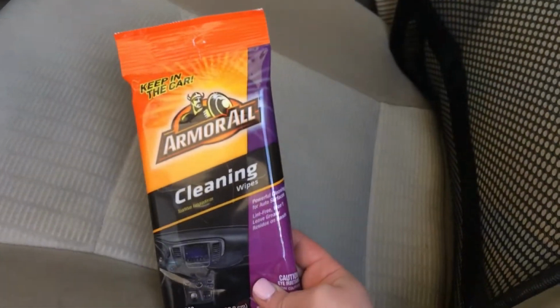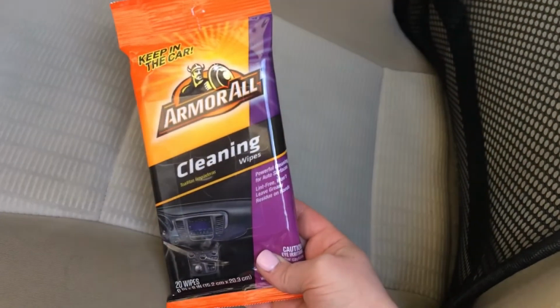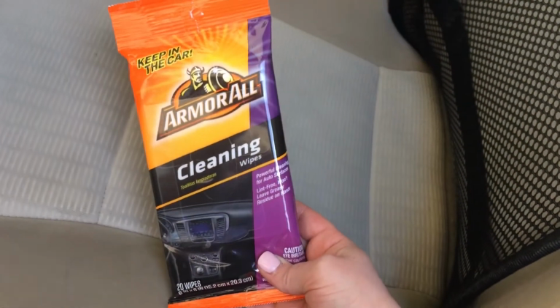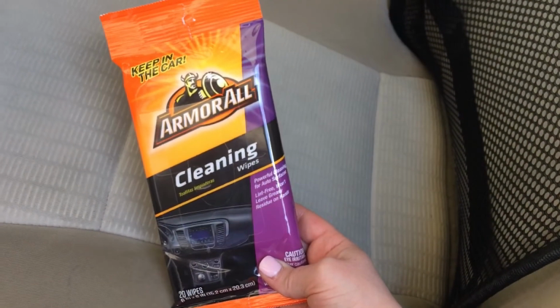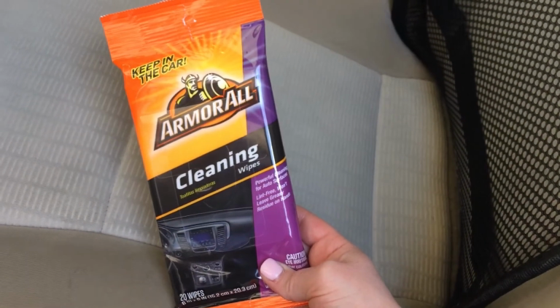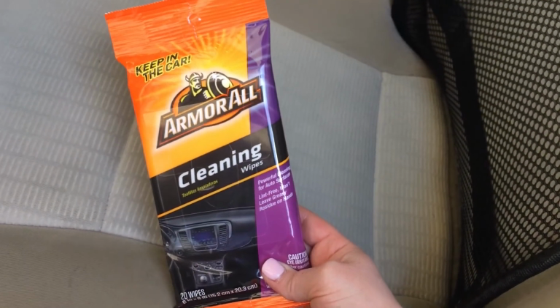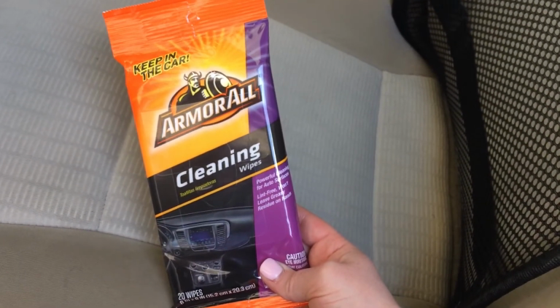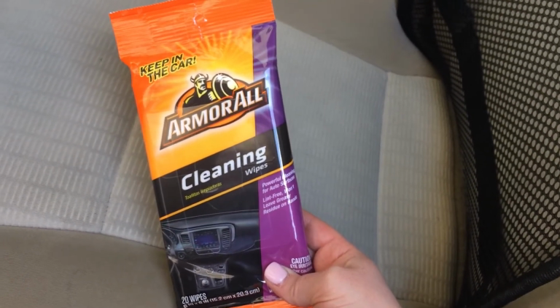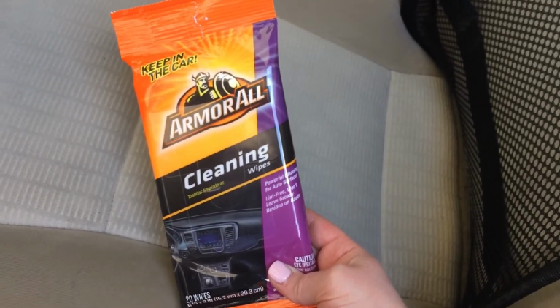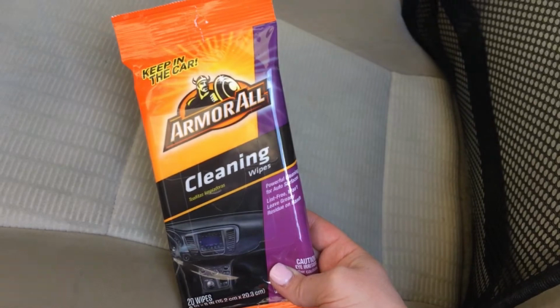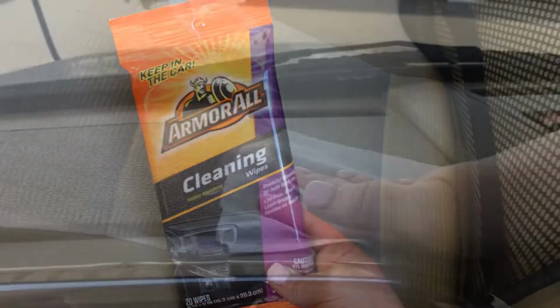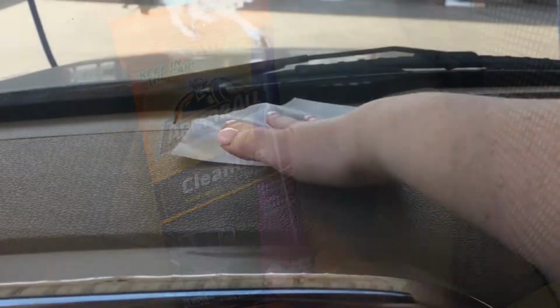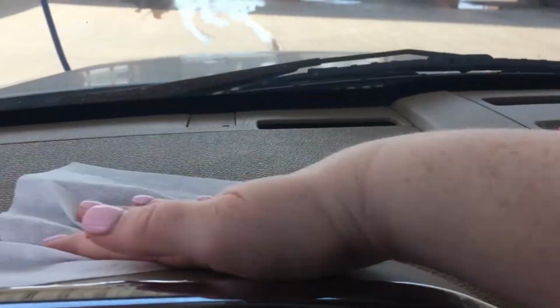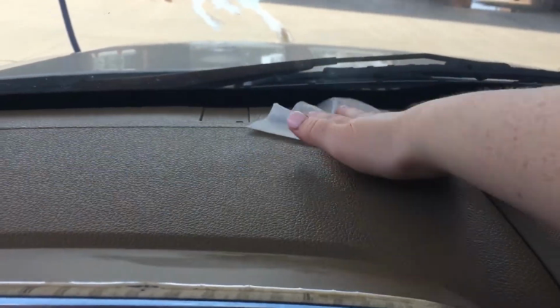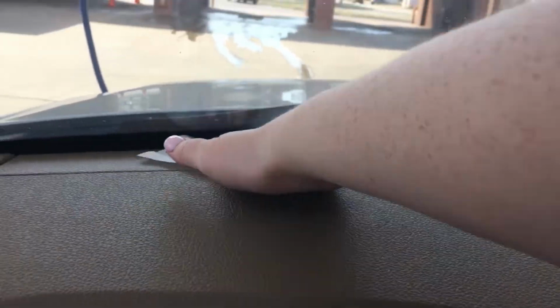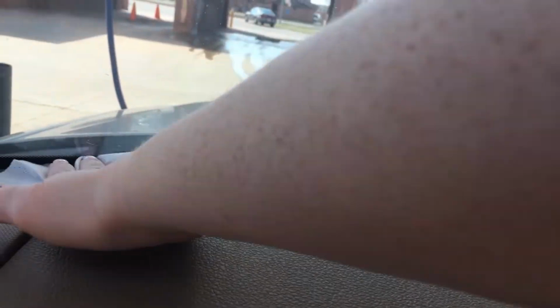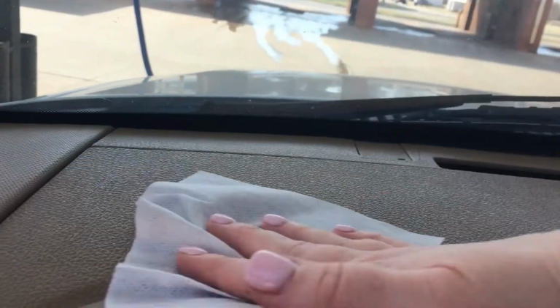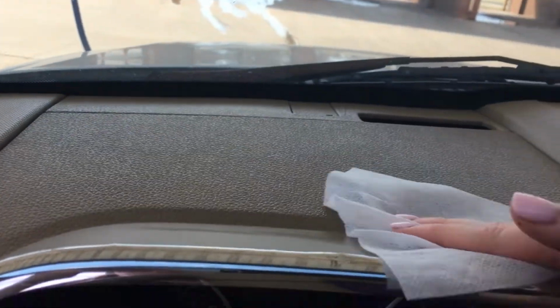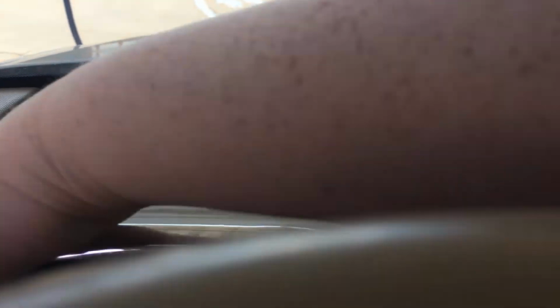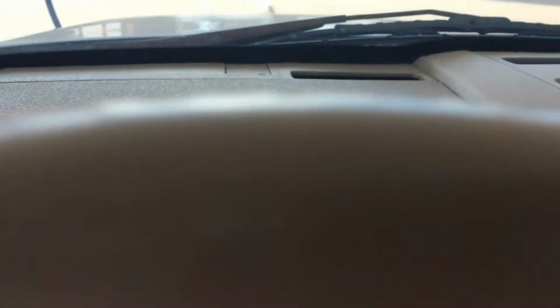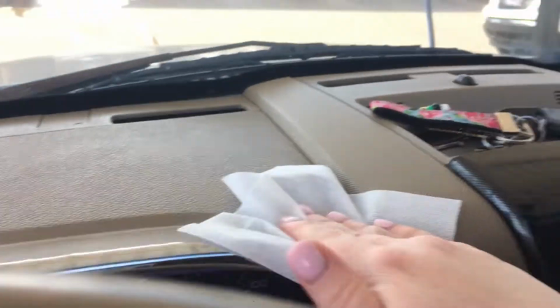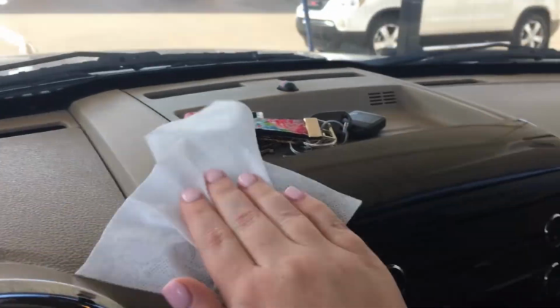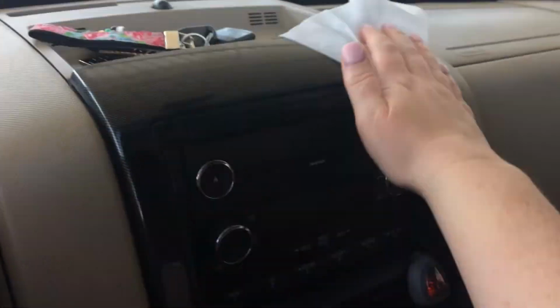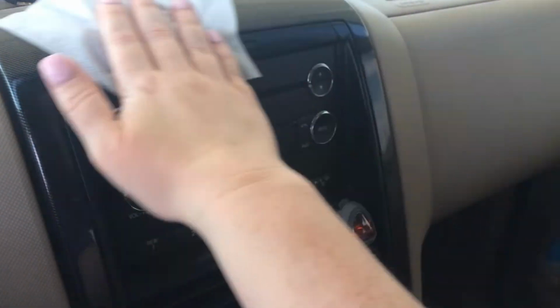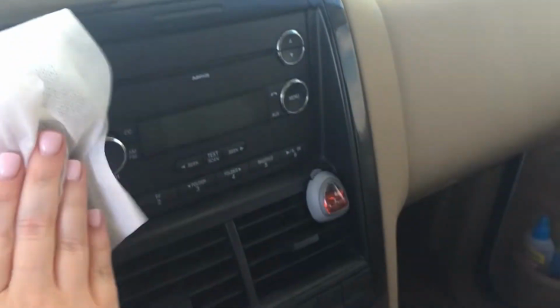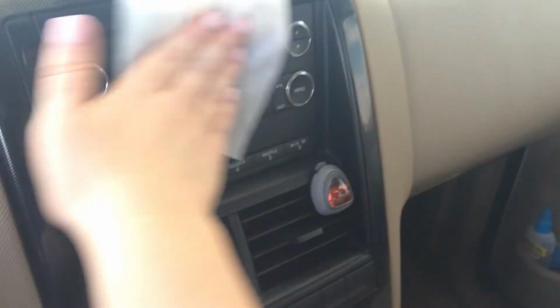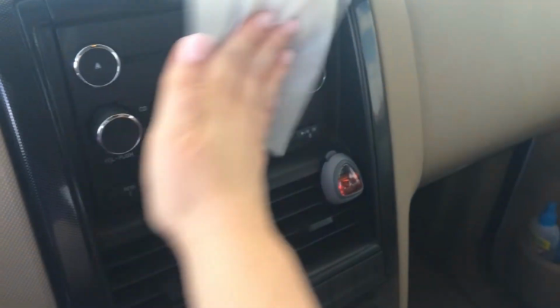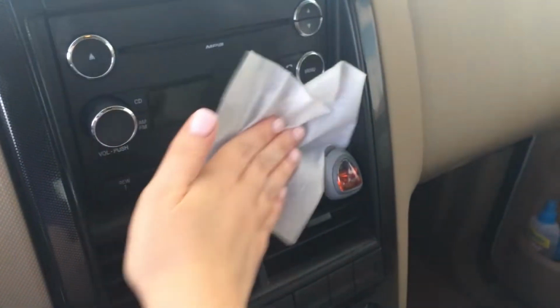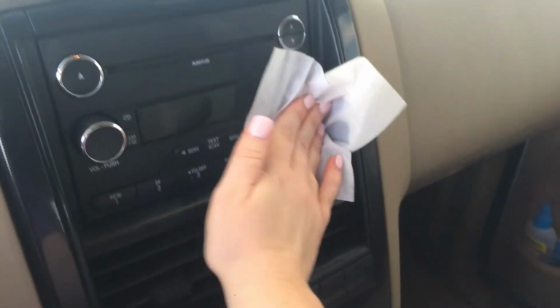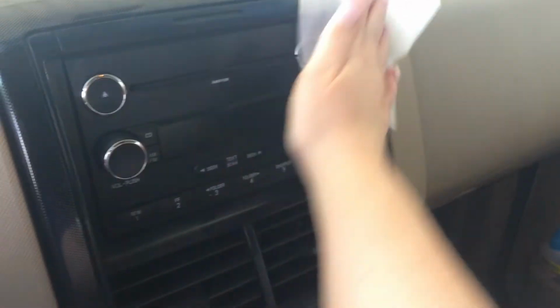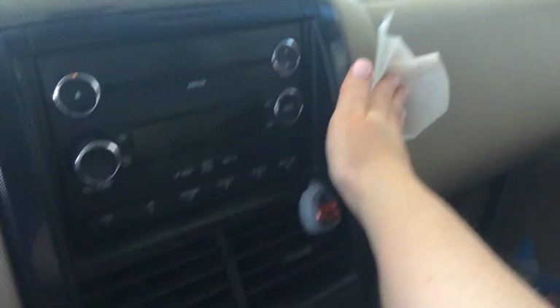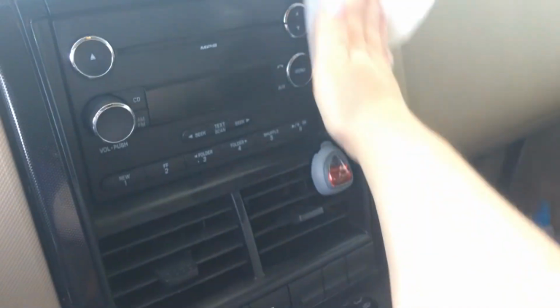I'm going to use these Armor All cleaning wipes to clean up all of my dash, console, and all of that. I've used these wipes for years and I love them — they get my car pretty nice and clean.